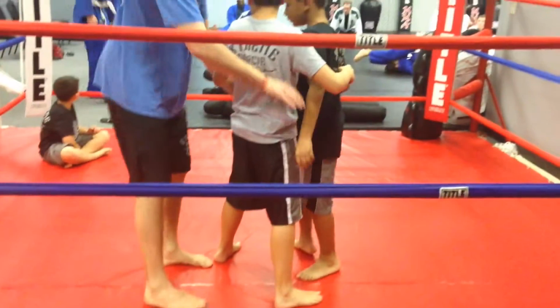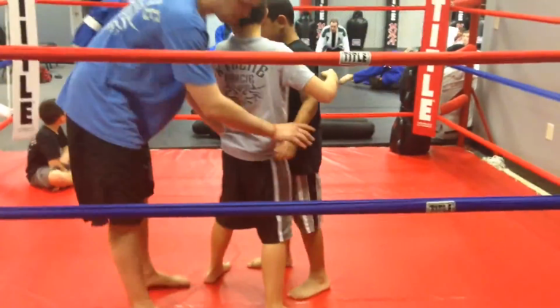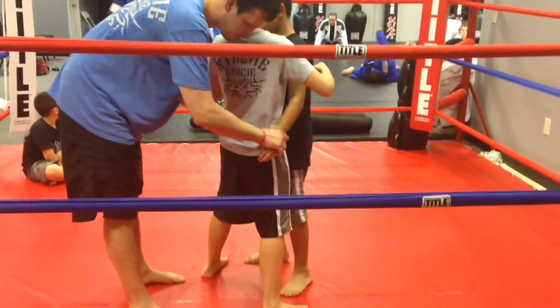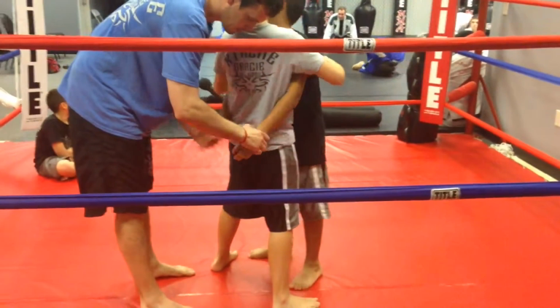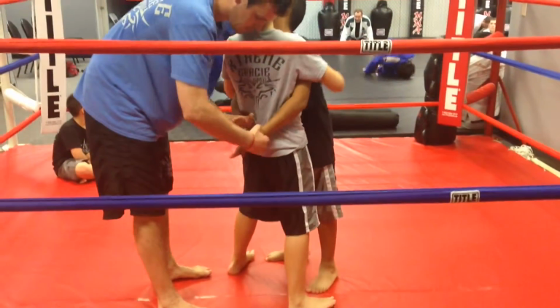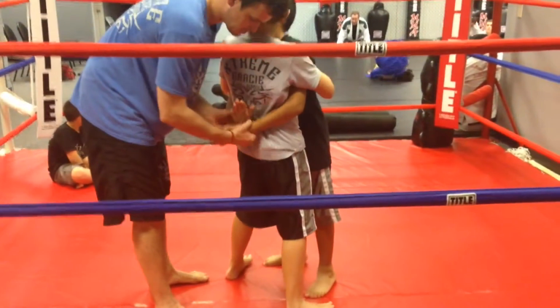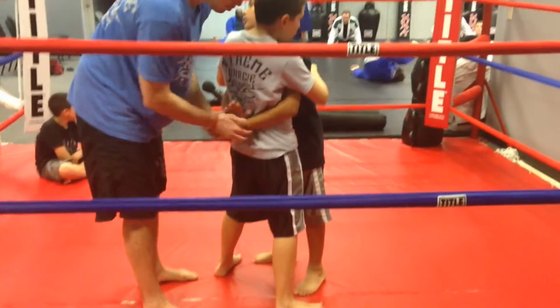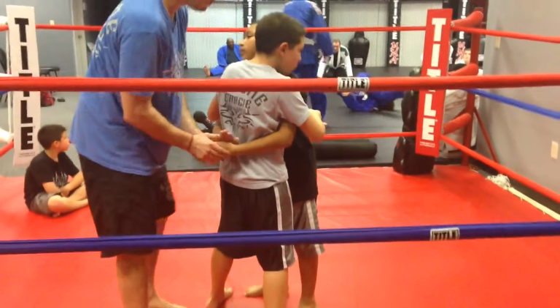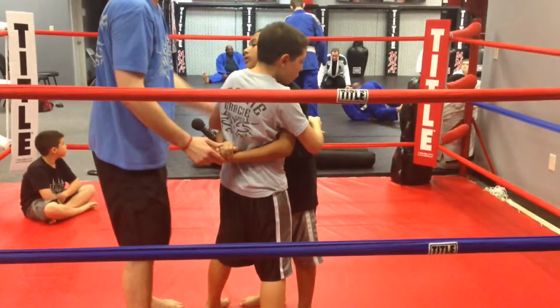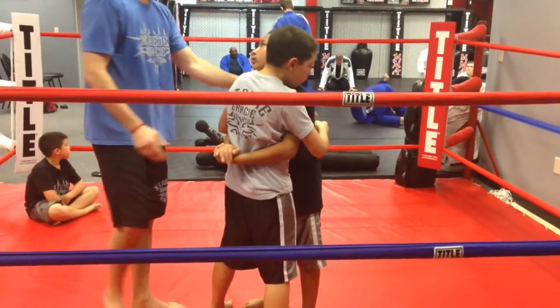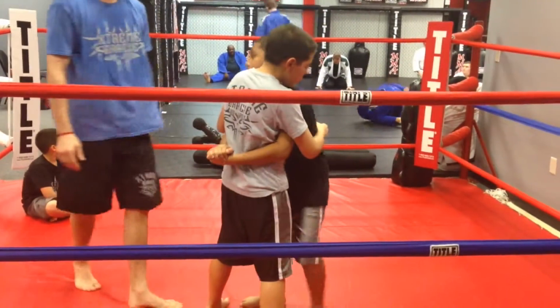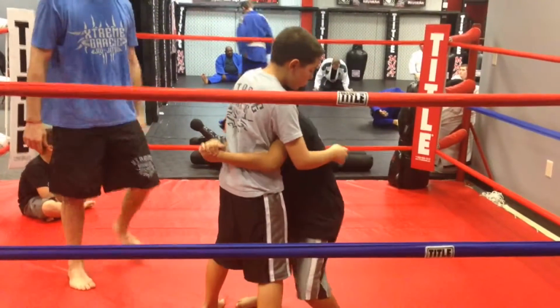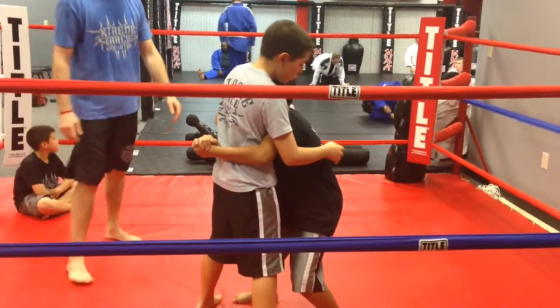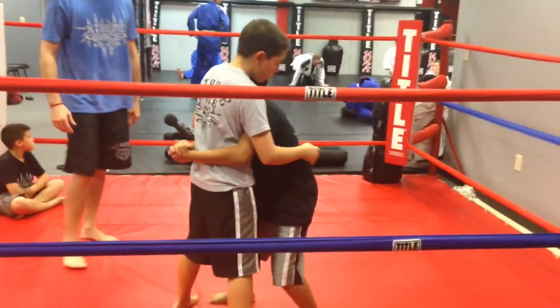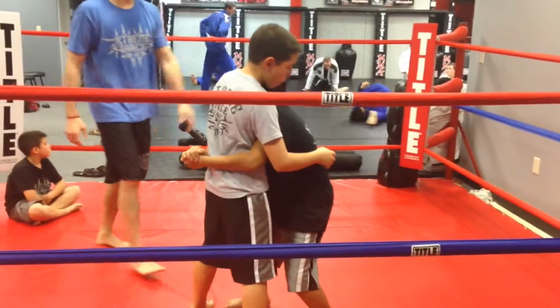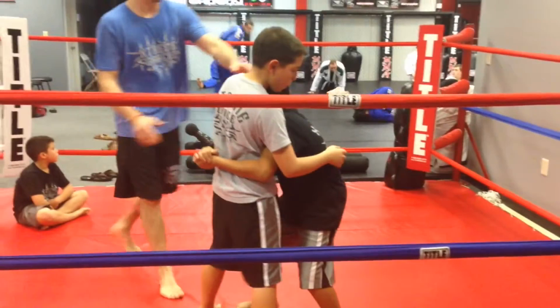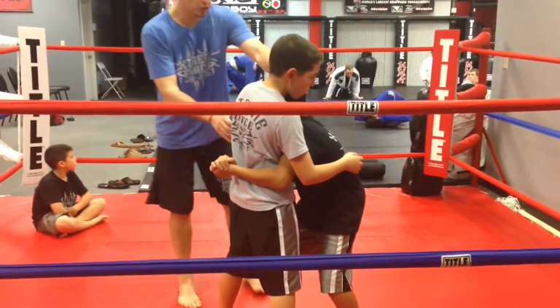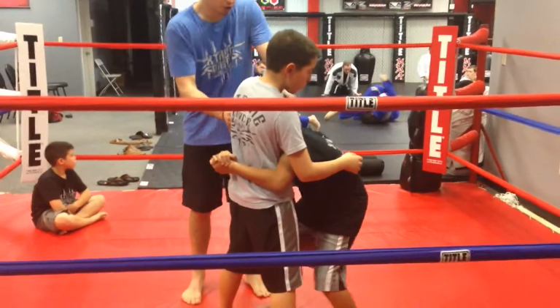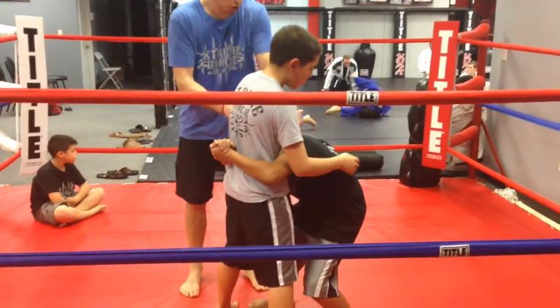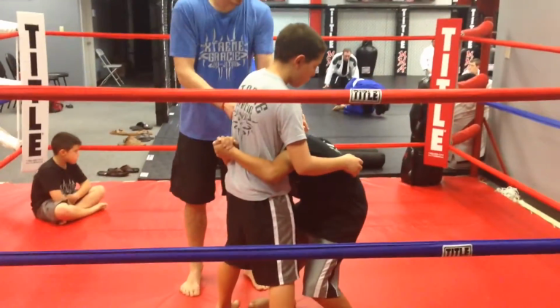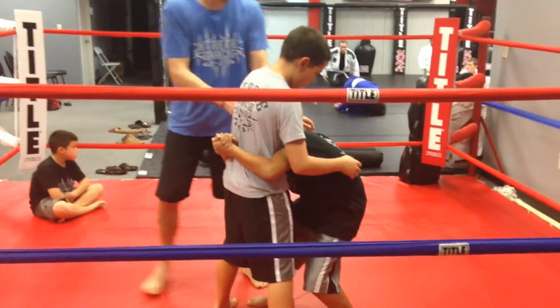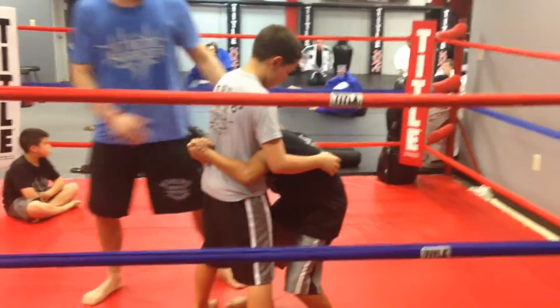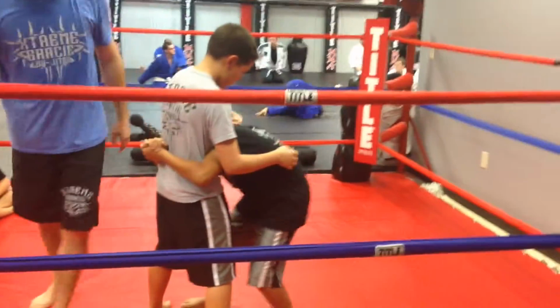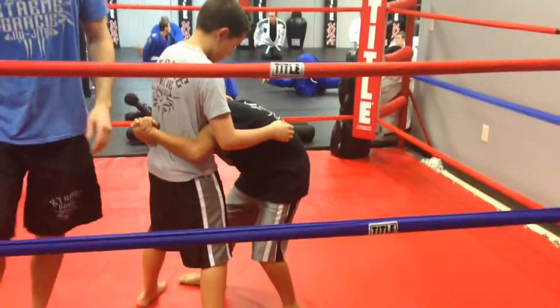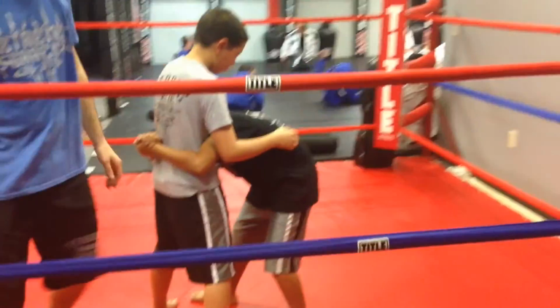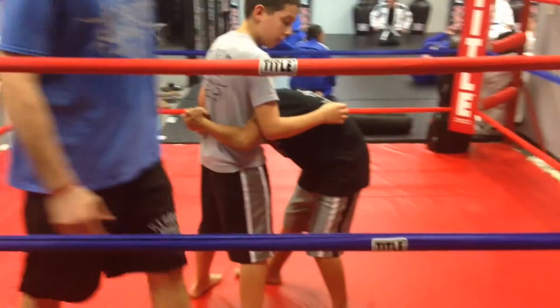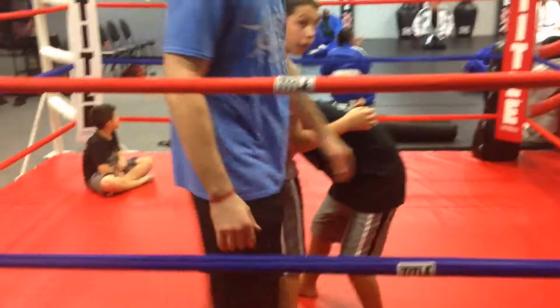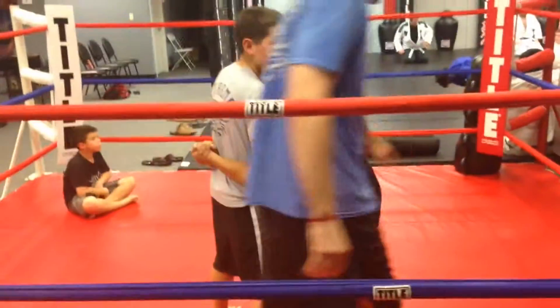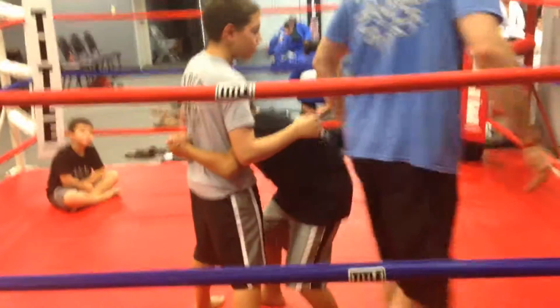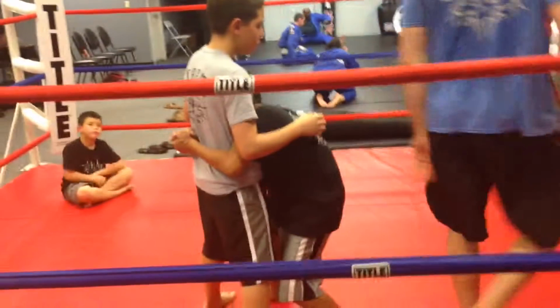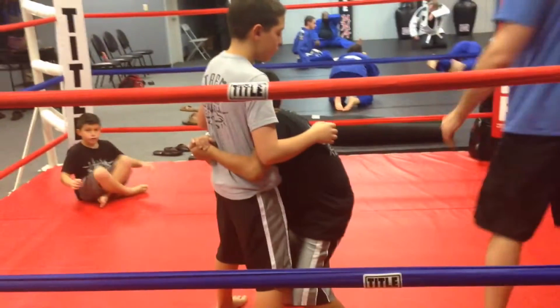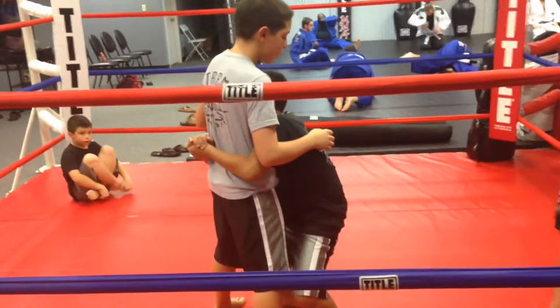Harness grip, nice and low. Bend your knees — your head should be in his chest. Low. Now listen, I don't want you to bend your waist, I want you to bend your knees. Get your butt down.